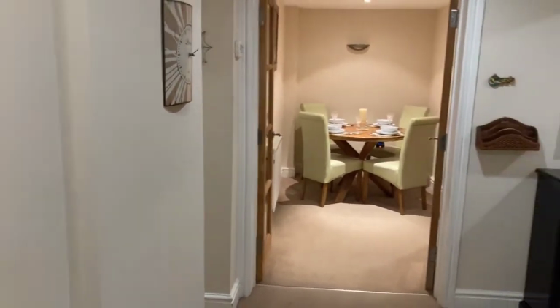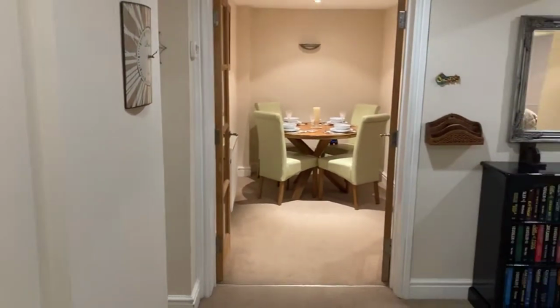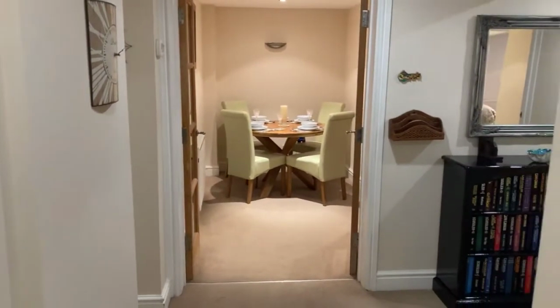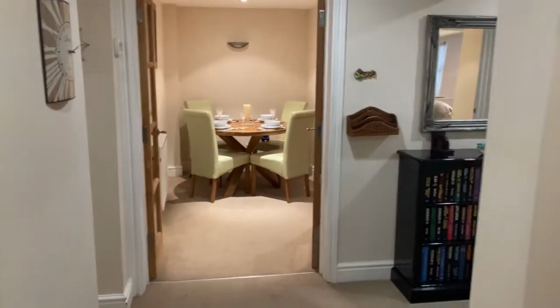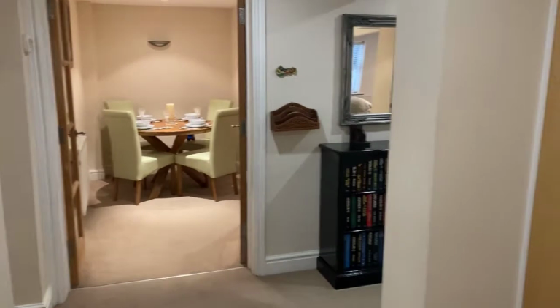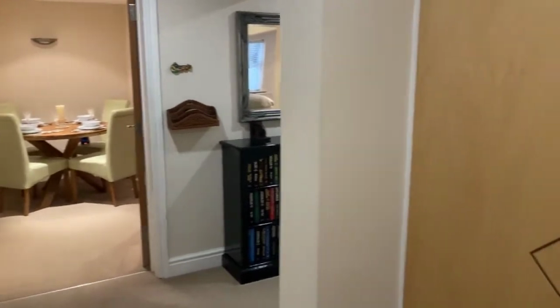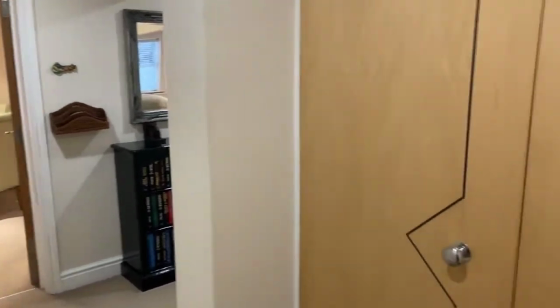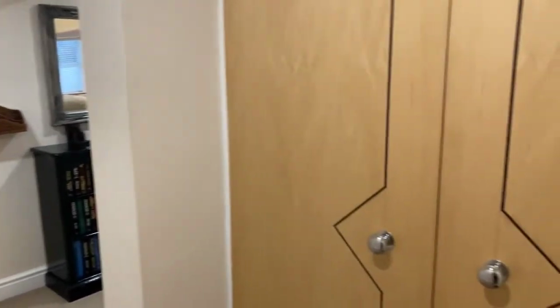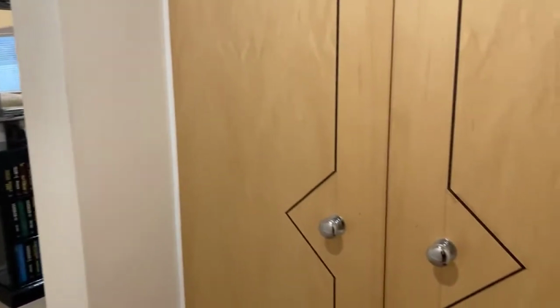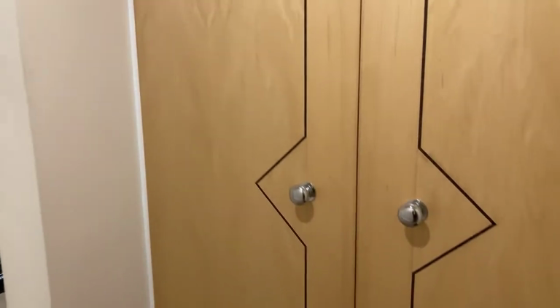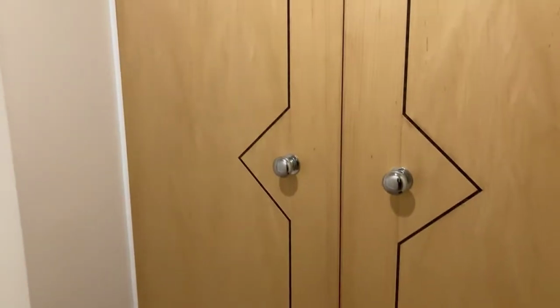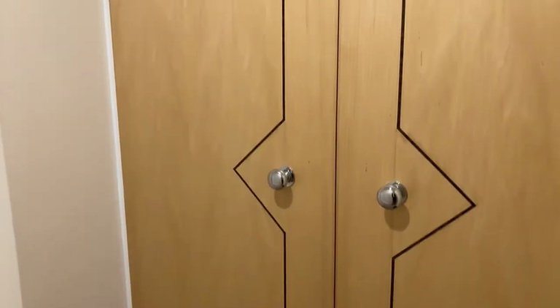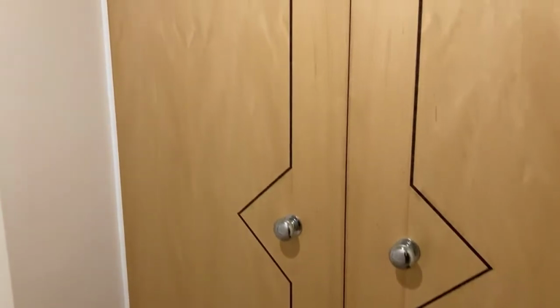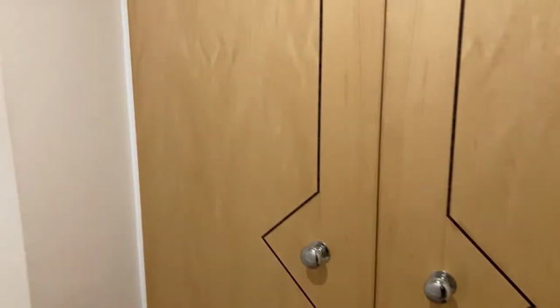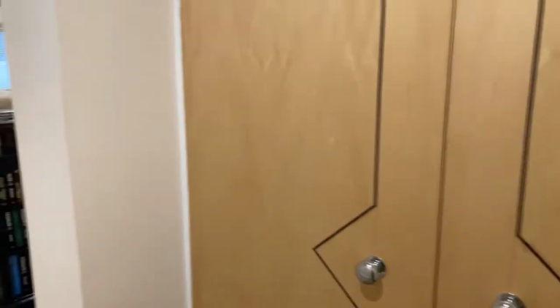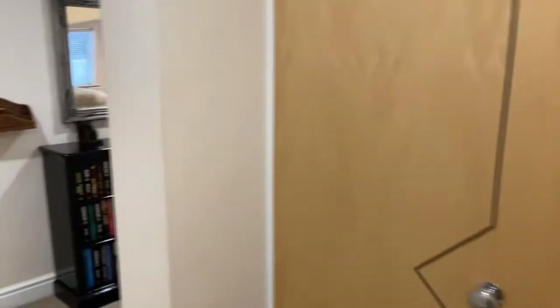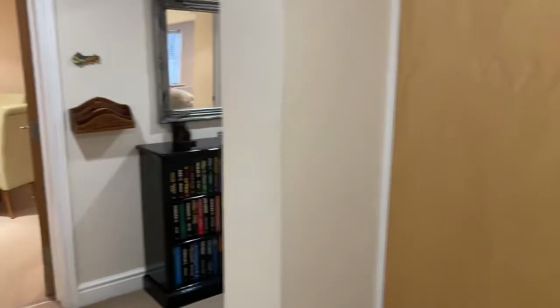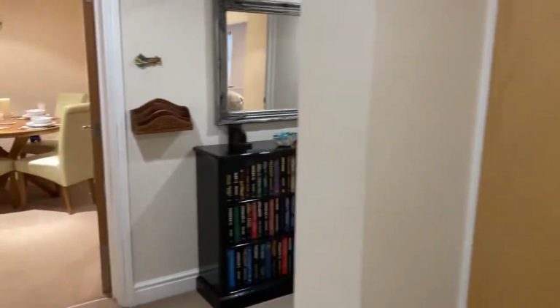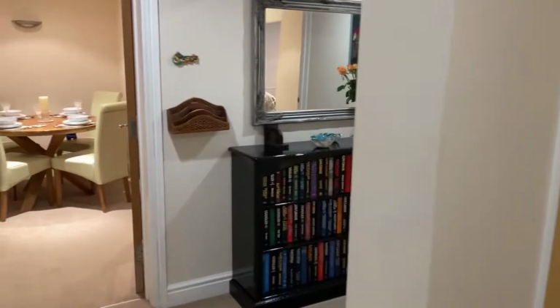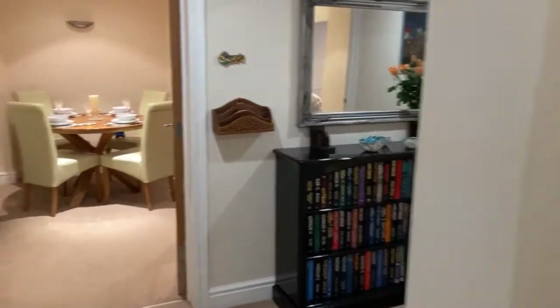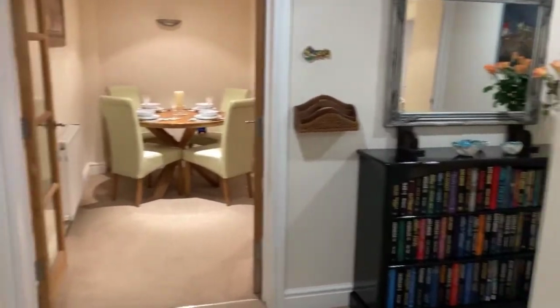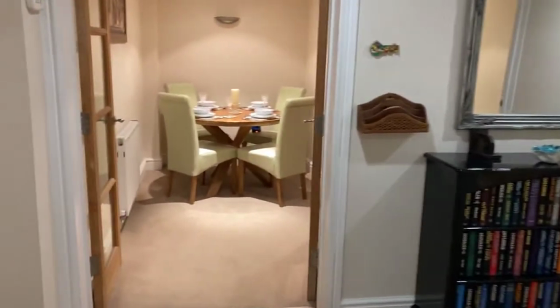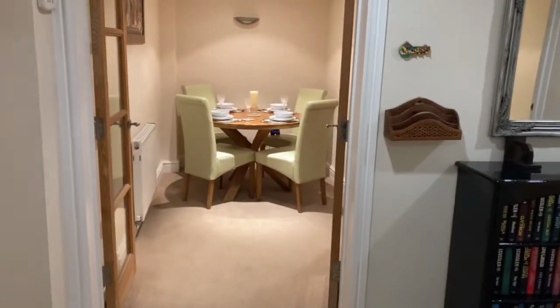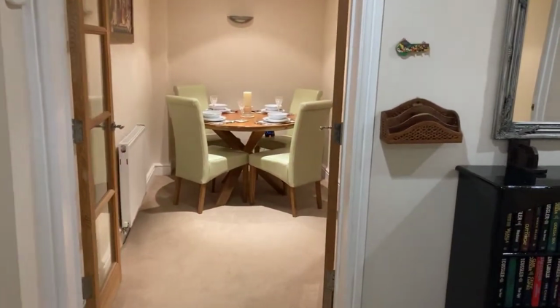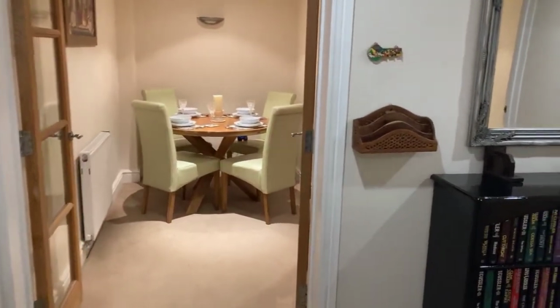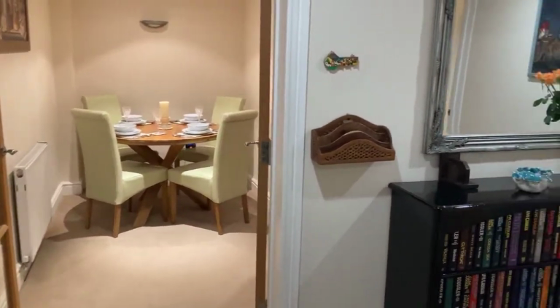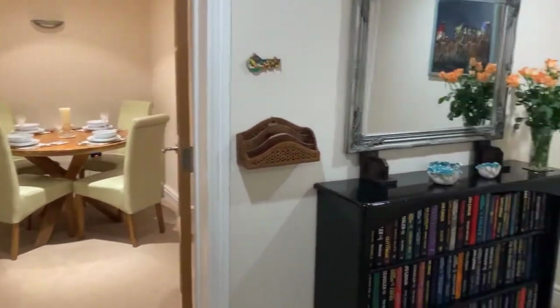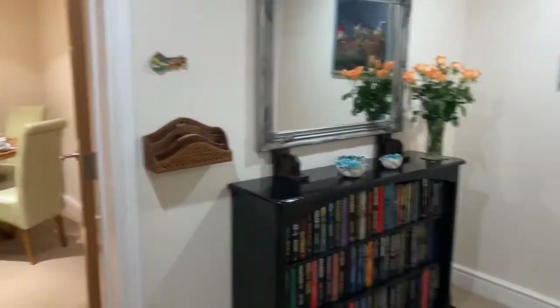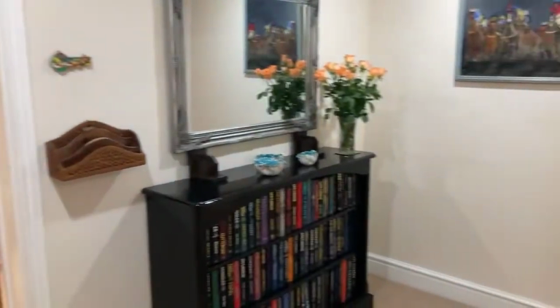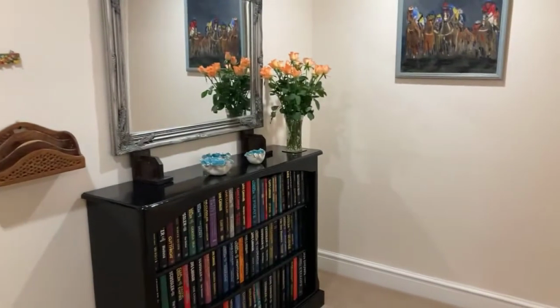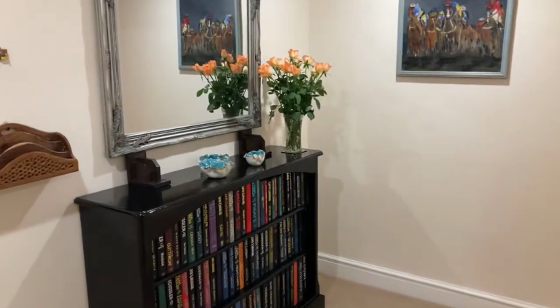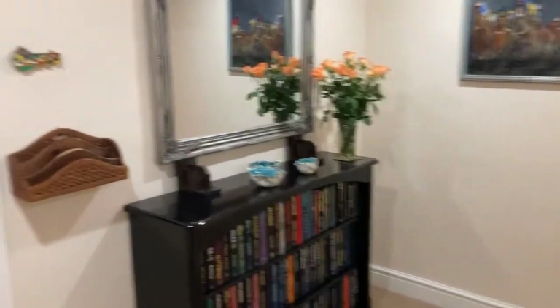Straight into the inner hallway and you have a large double storage cupboard here — a really good size. Through the inner hallway again to show the space here; there's lots of room.